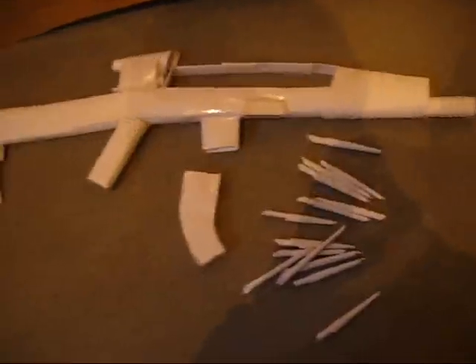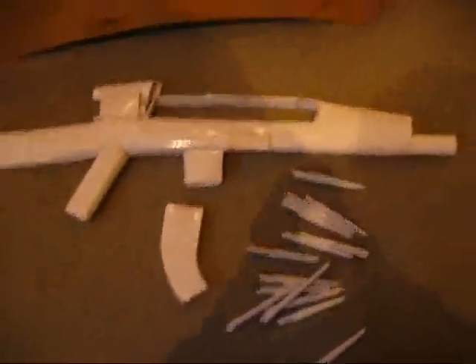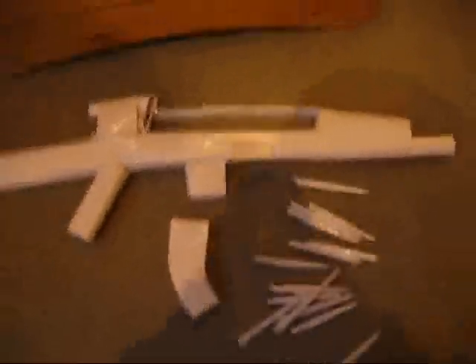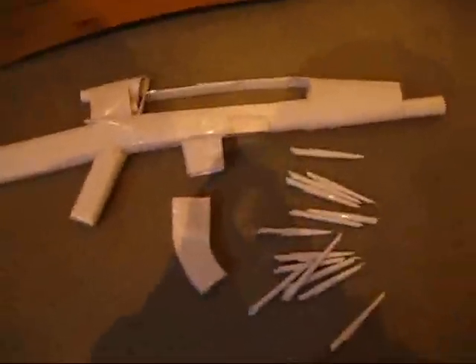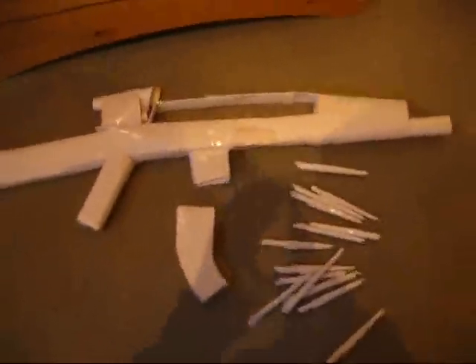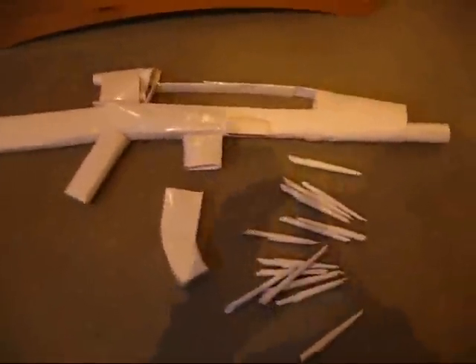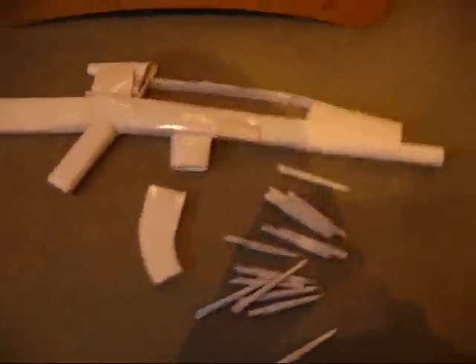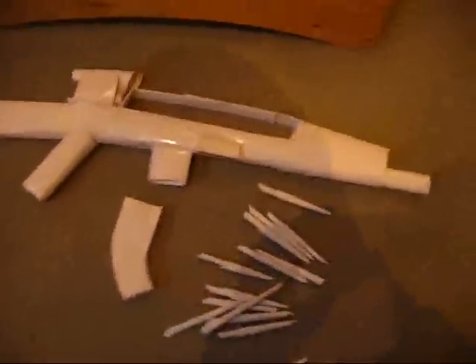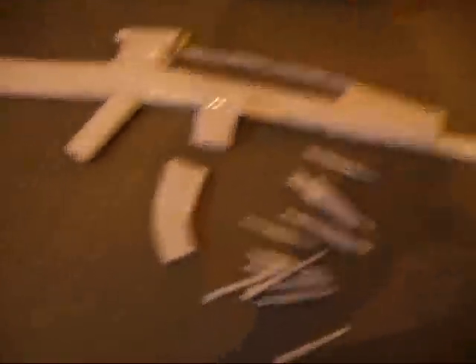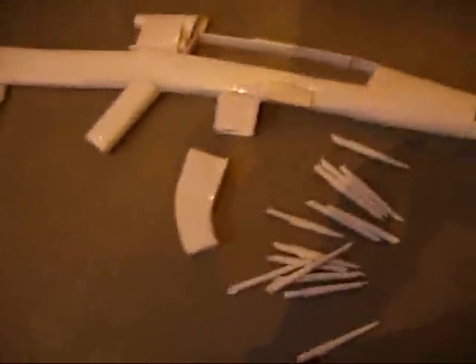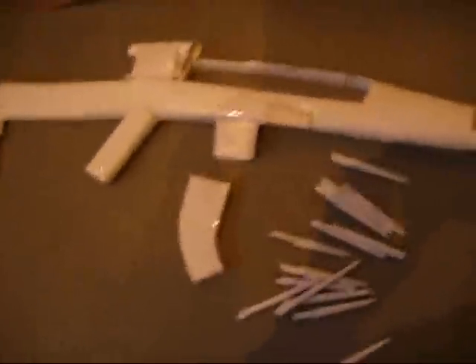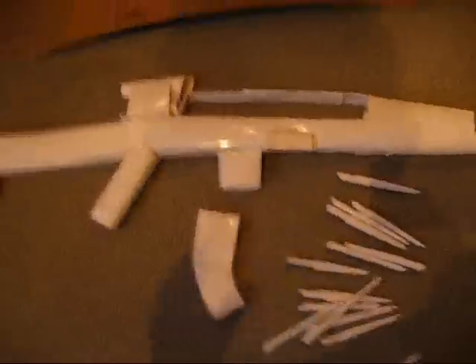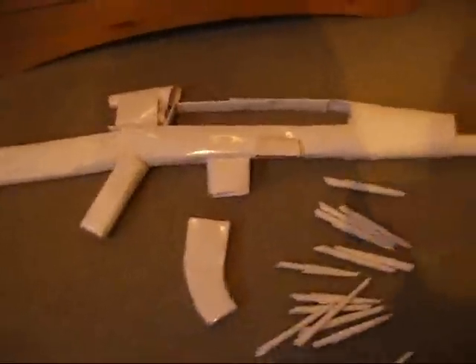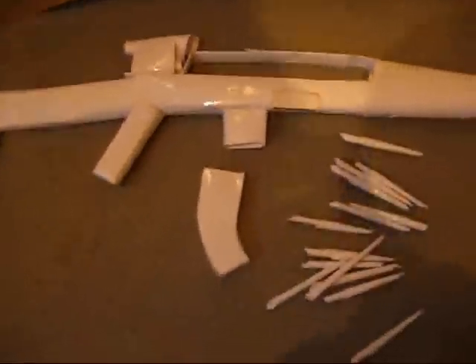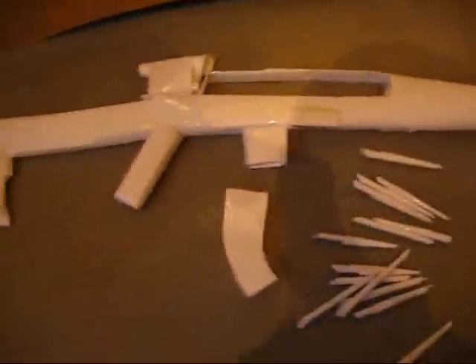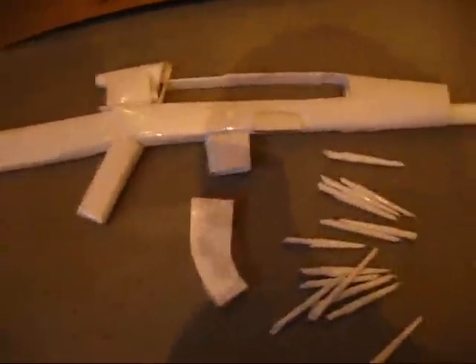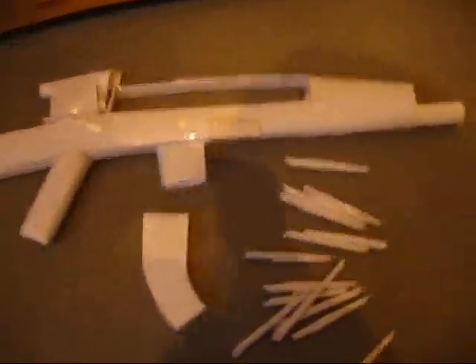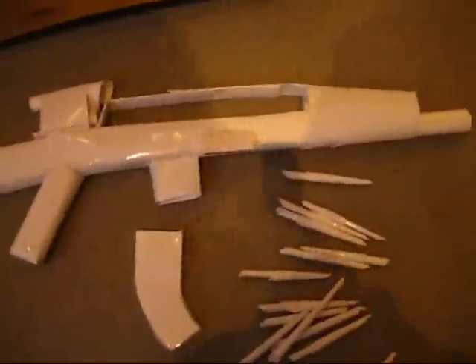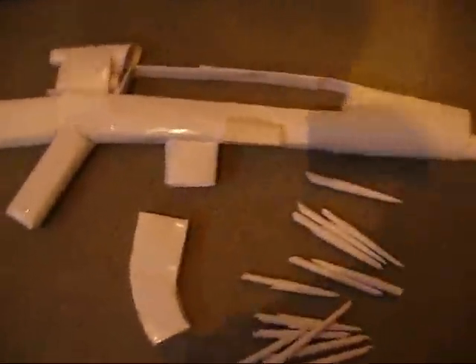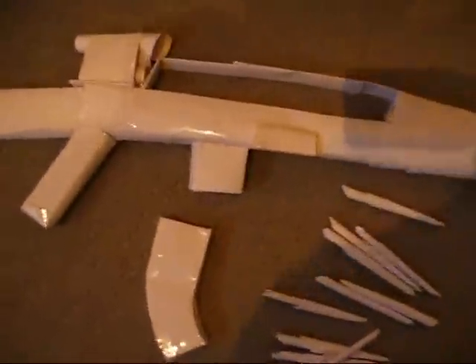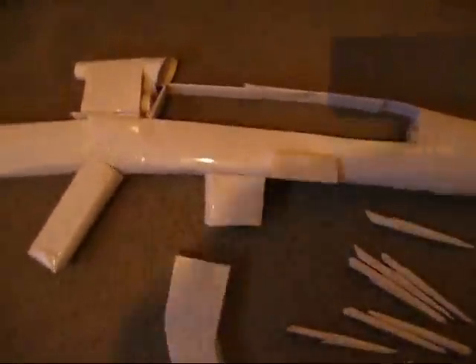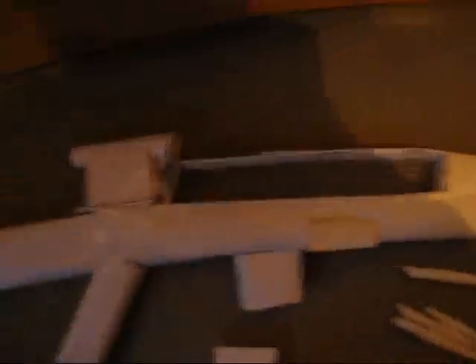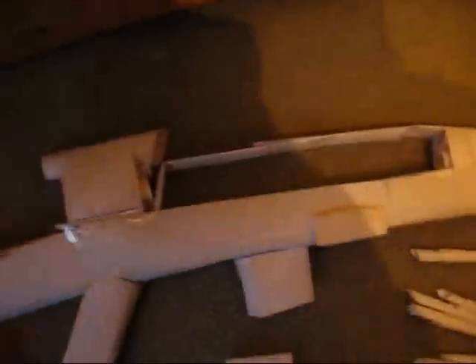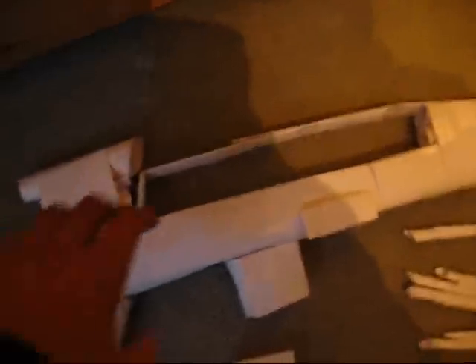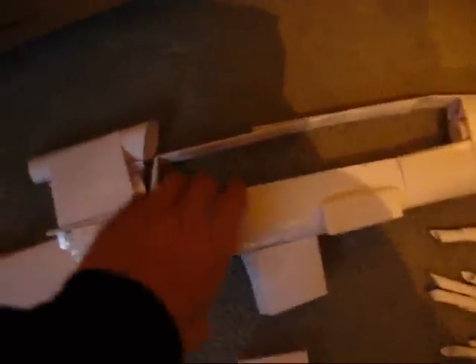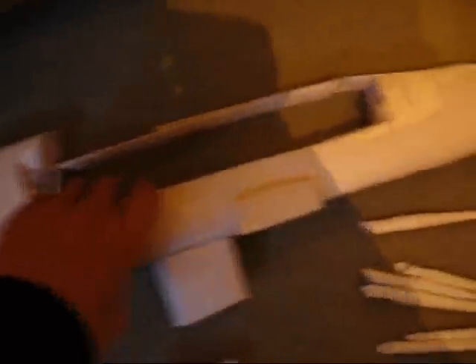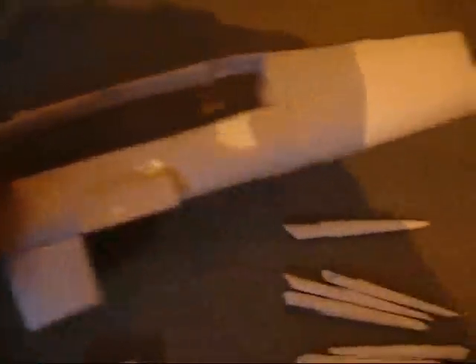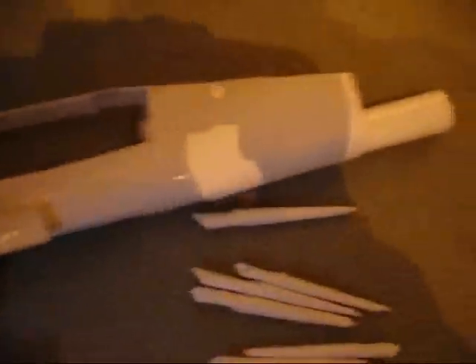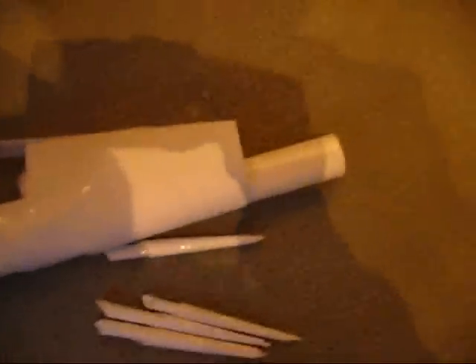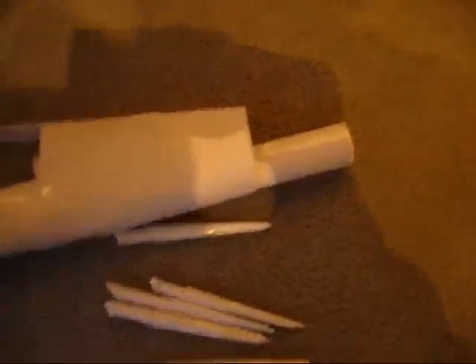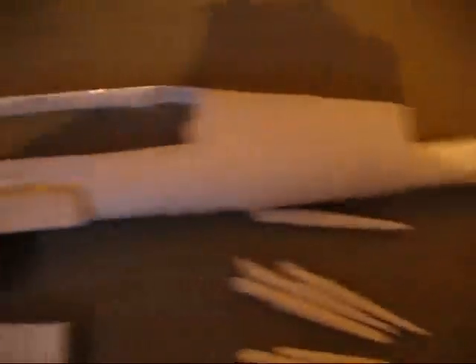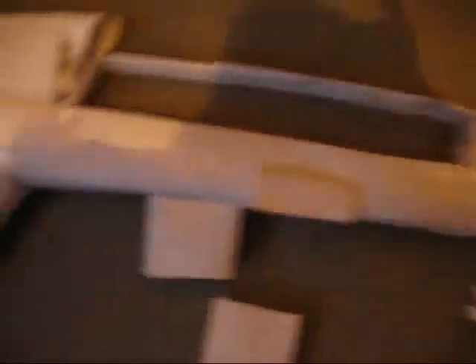Hey, what's up YouTube? This is Montreos247 here with a paper XM8. Yes, I've made one. This is from looking at a picture of an actual XM8.